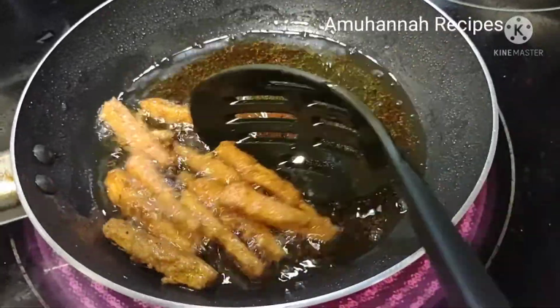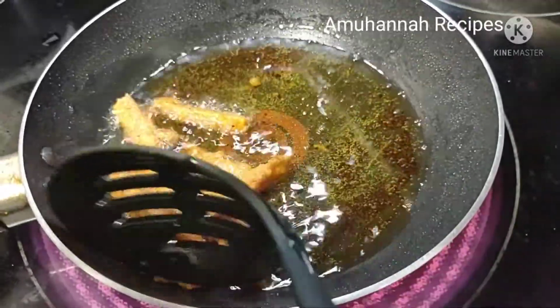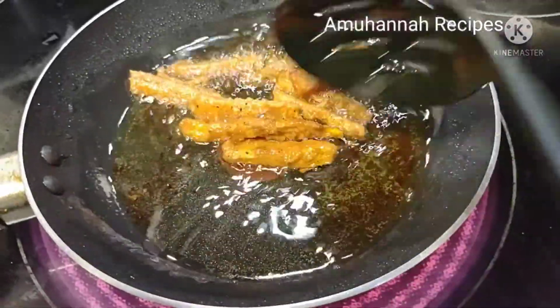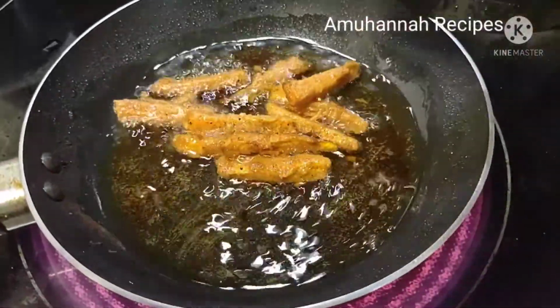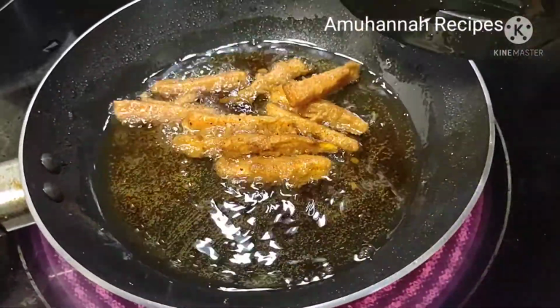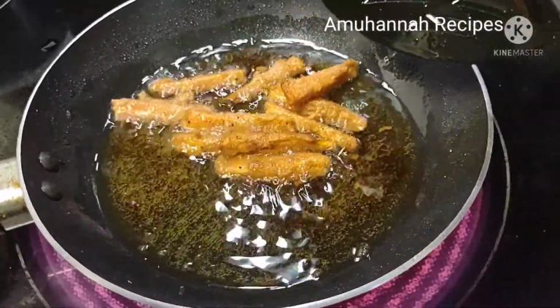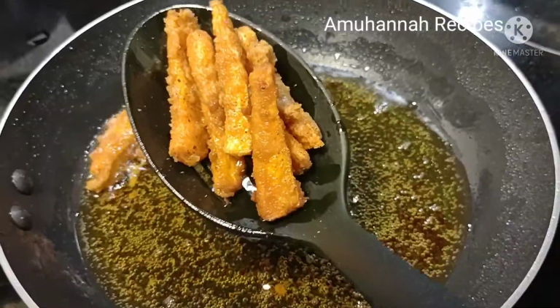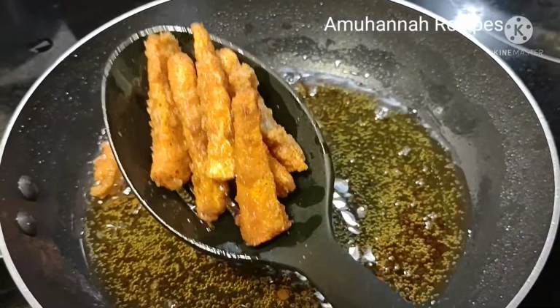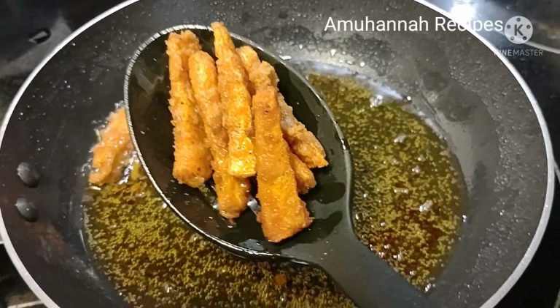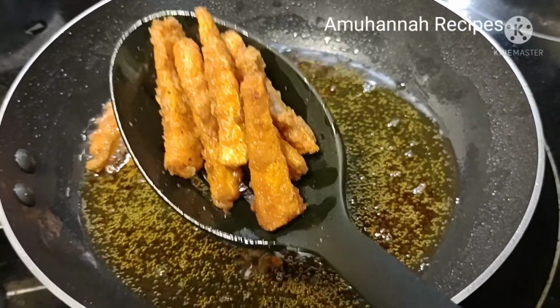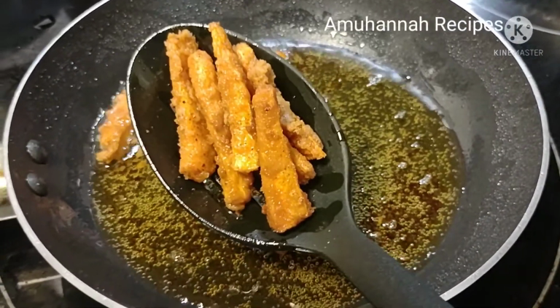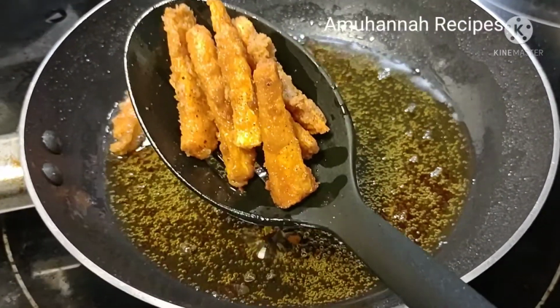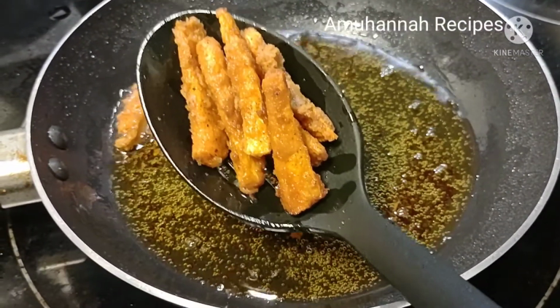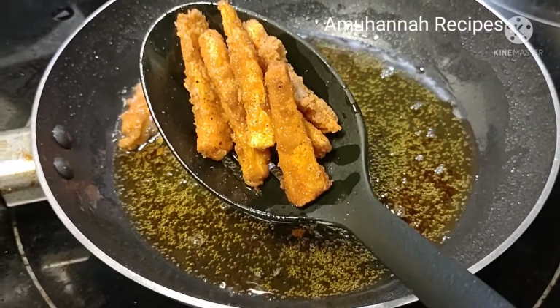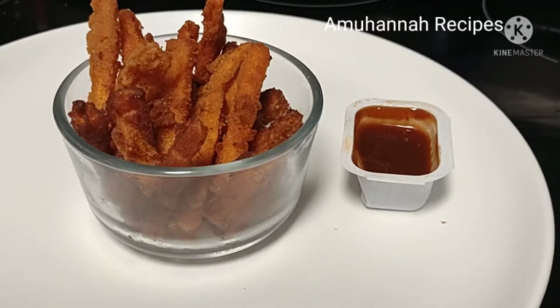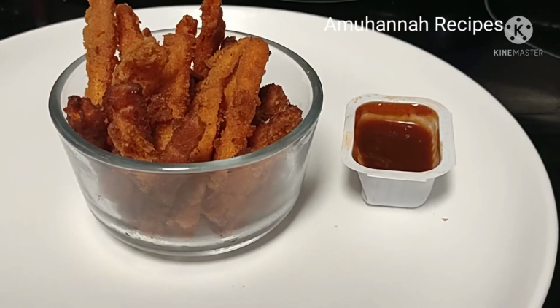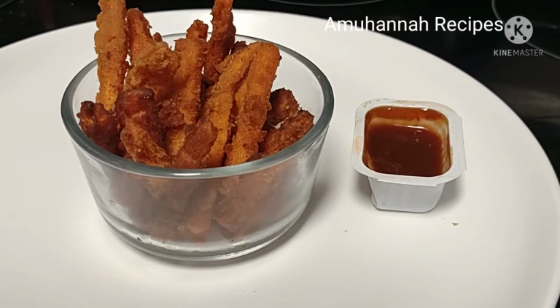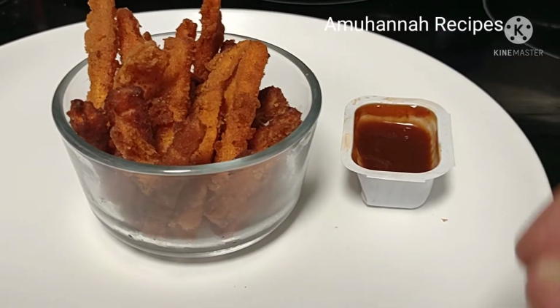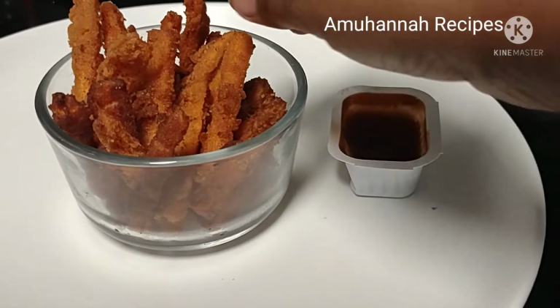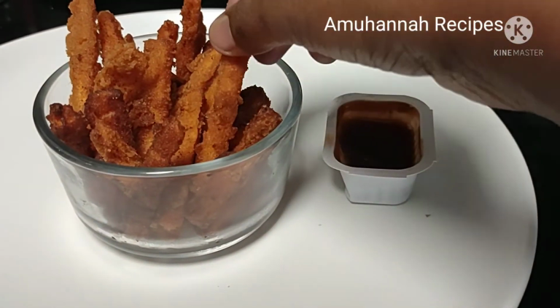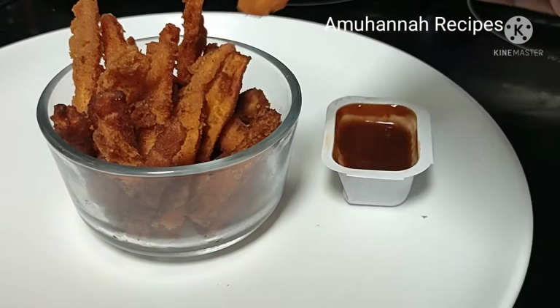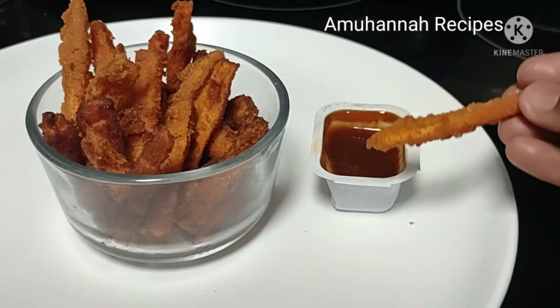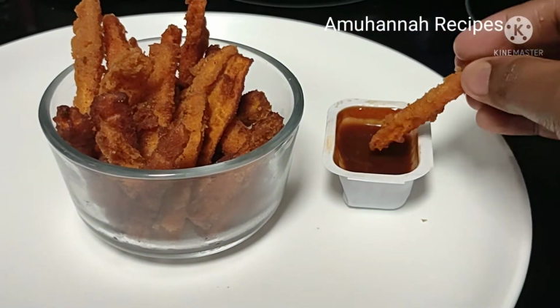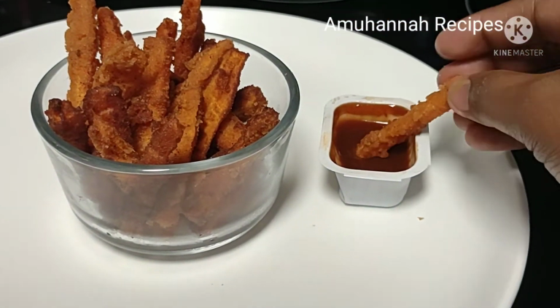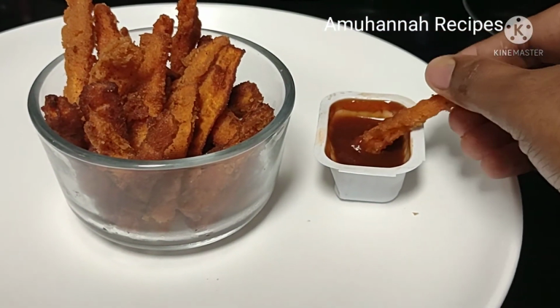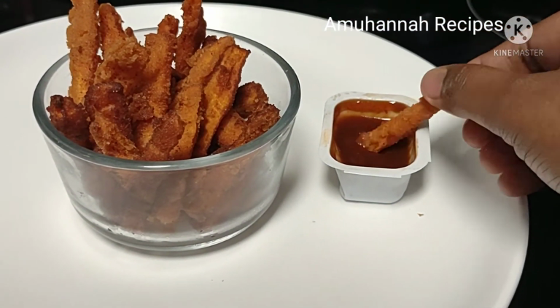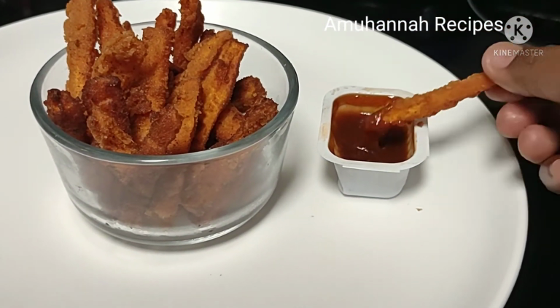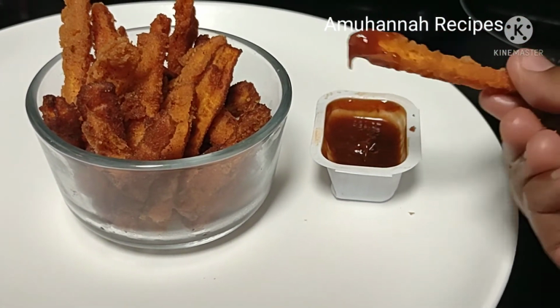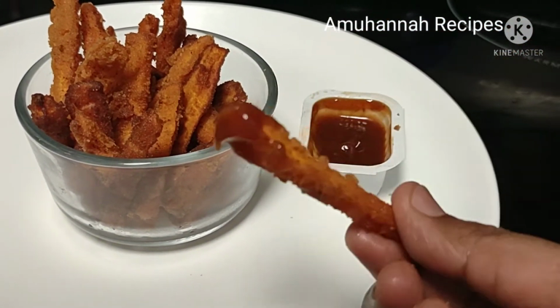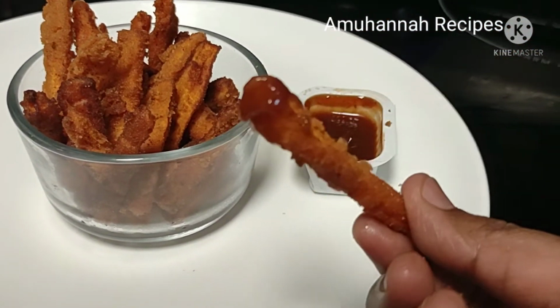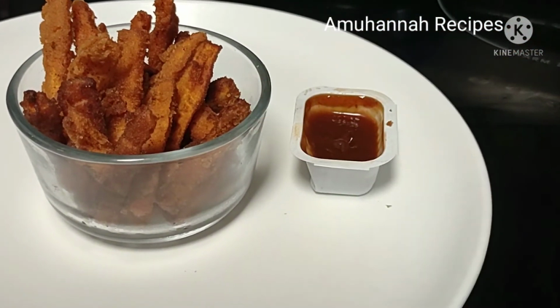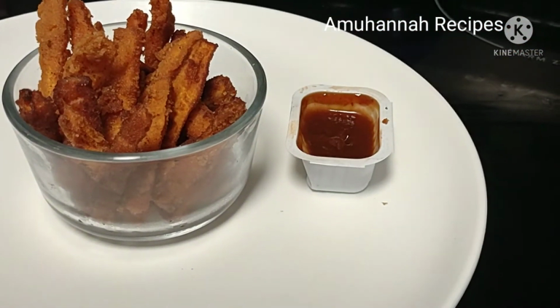If you have done this, you will get a little gas trouble. This carrot is very healthy. Try it in the pan.